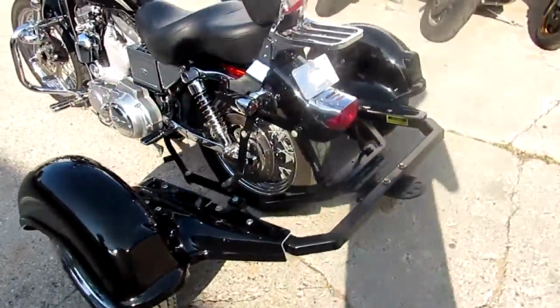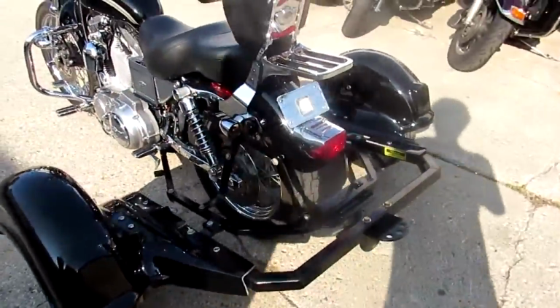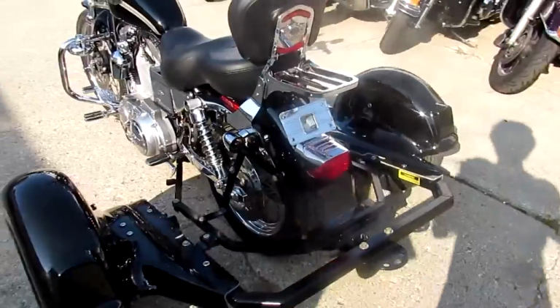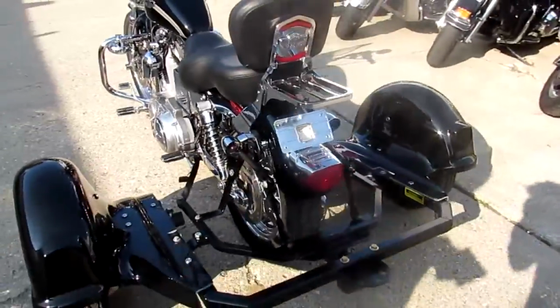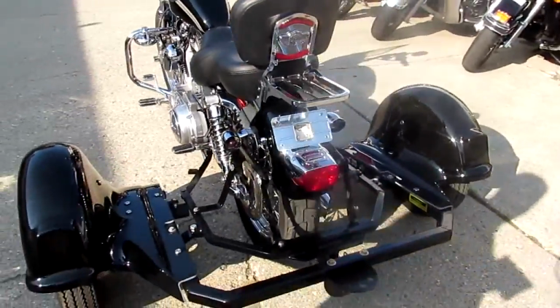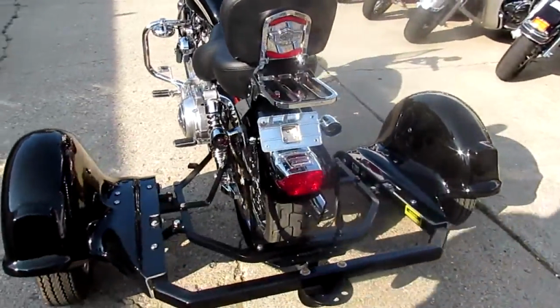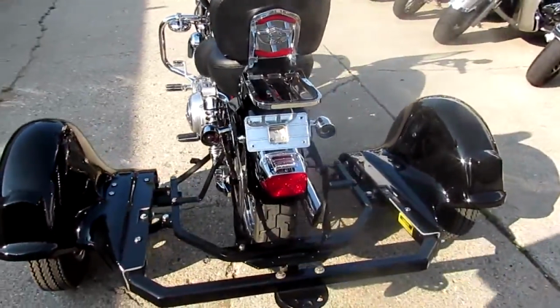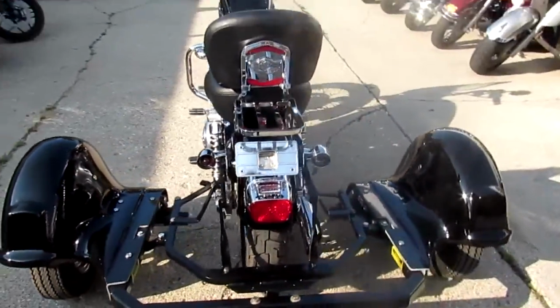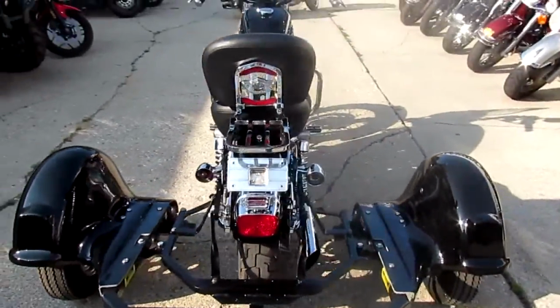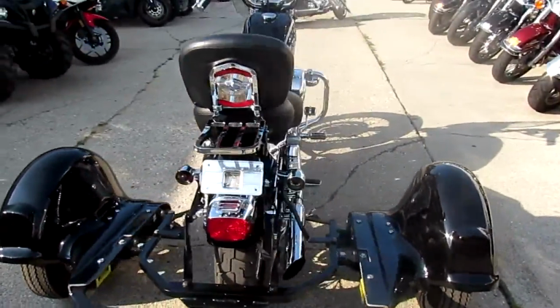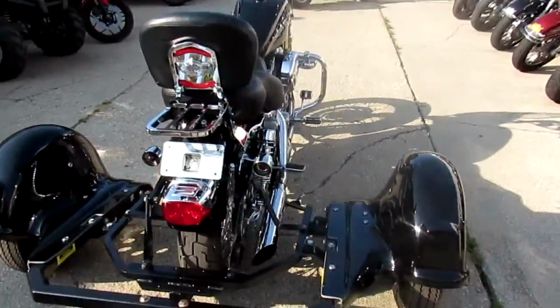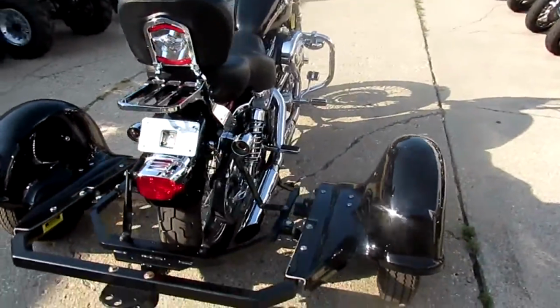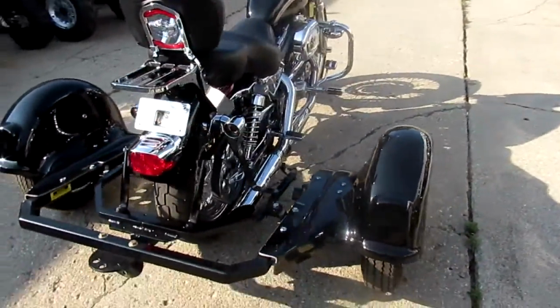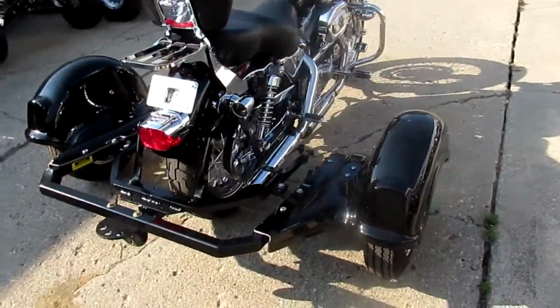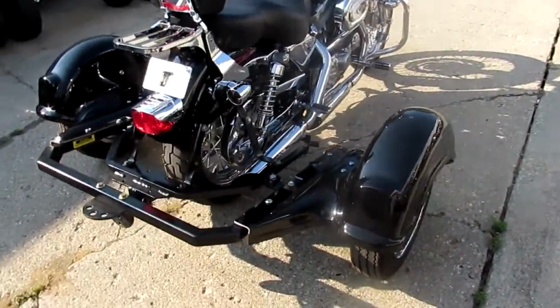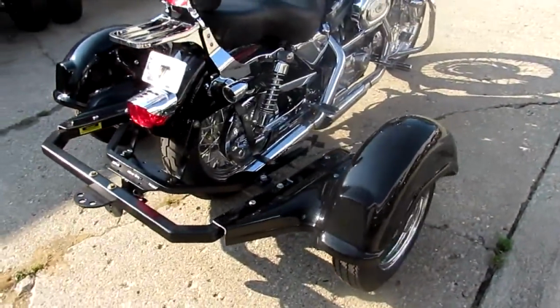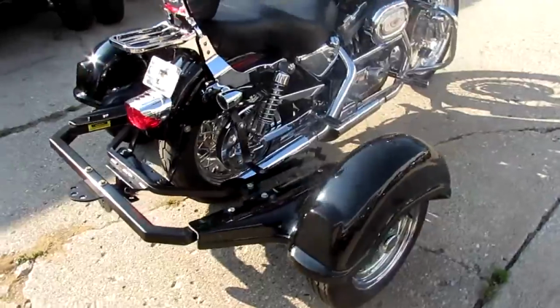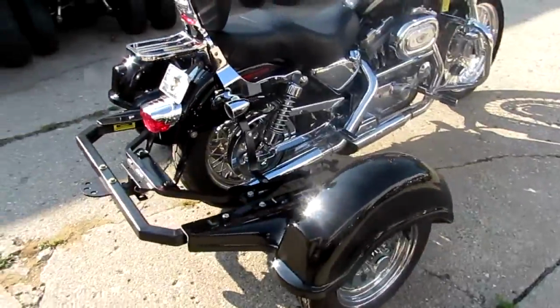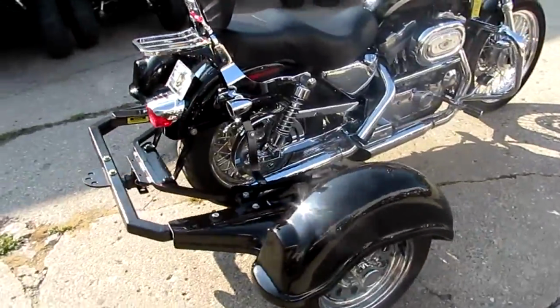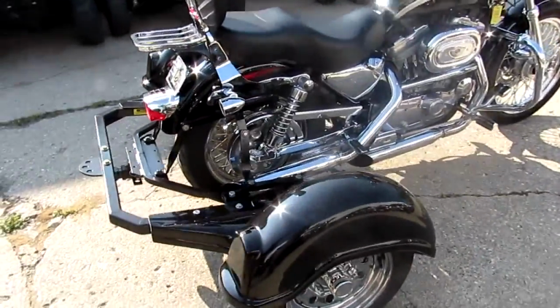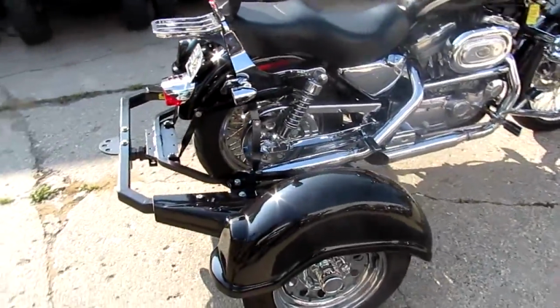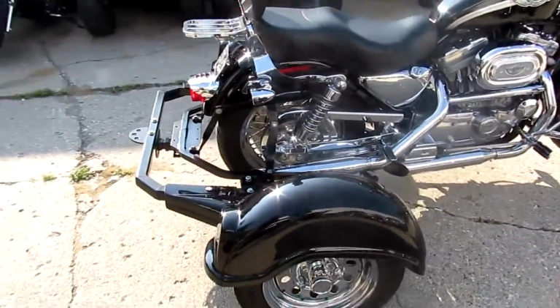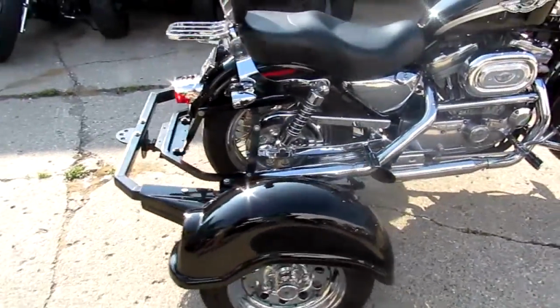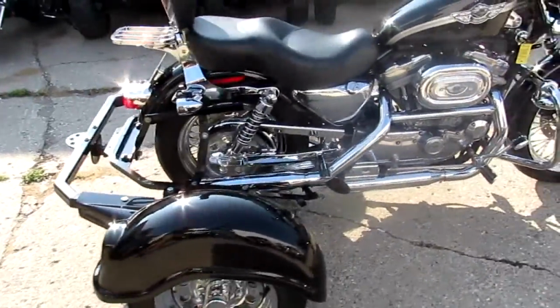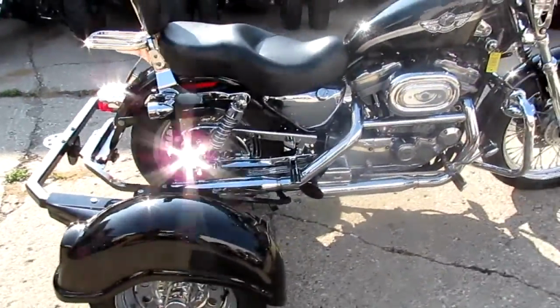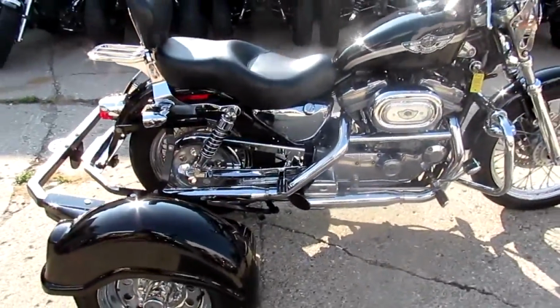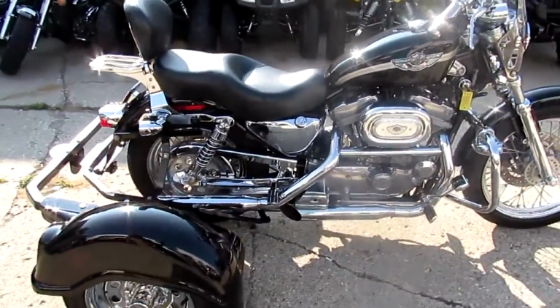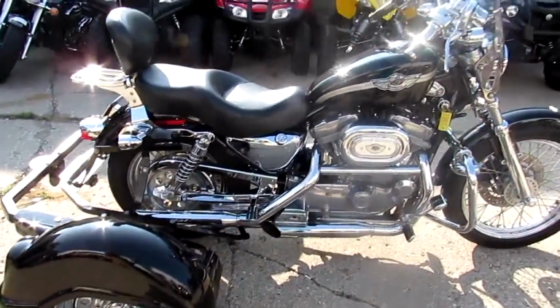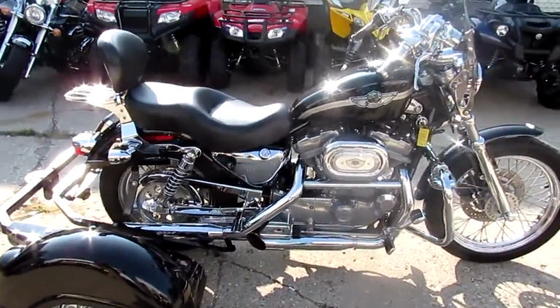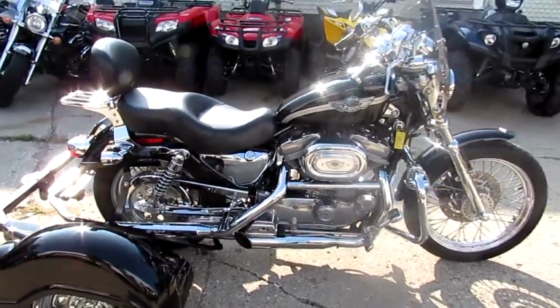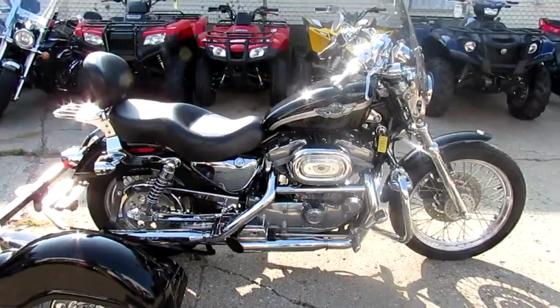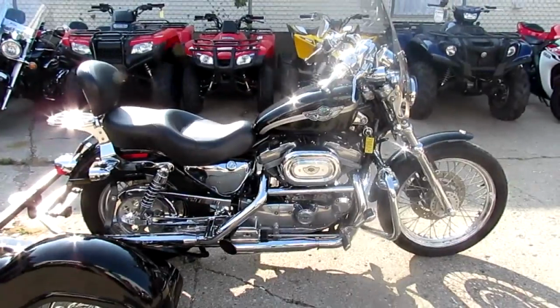It's a great bike for $59.99 — a 2003 Harley-Davidson Sportster 100th anniversary trike. Visit our website at ApprovalPowersports.com. We've got over 250 used Harleys and guaranteed financing.